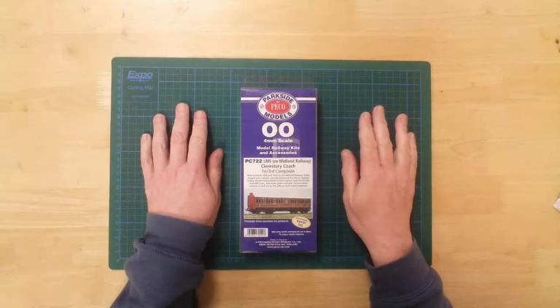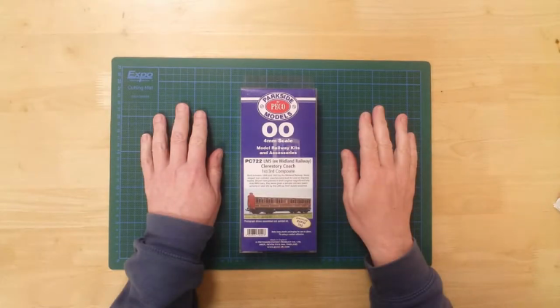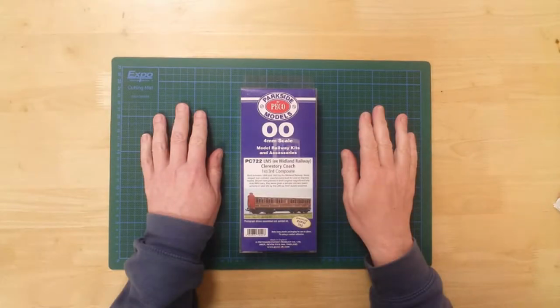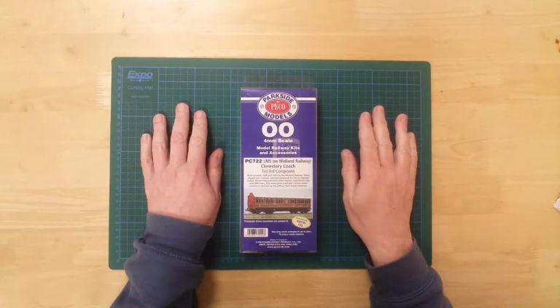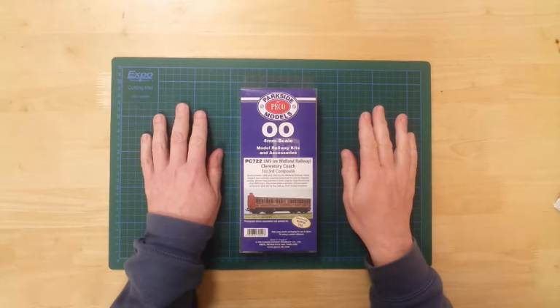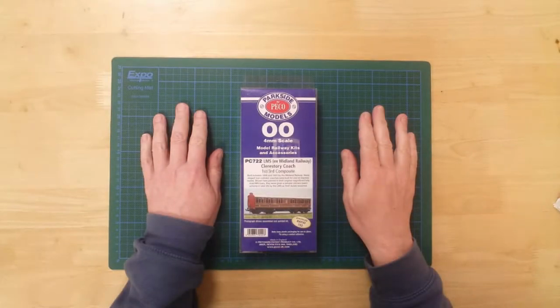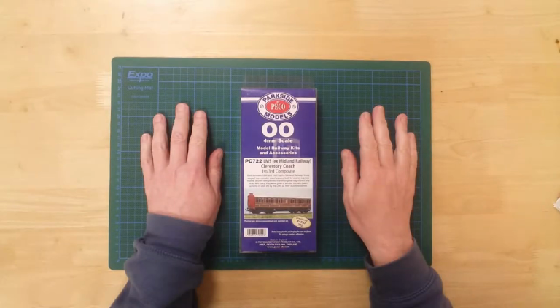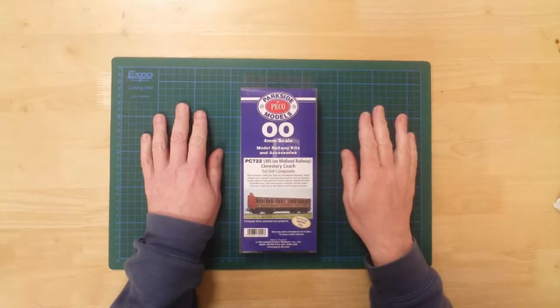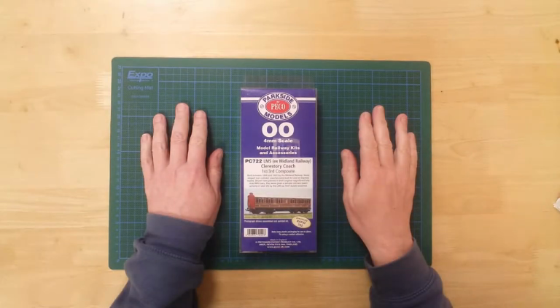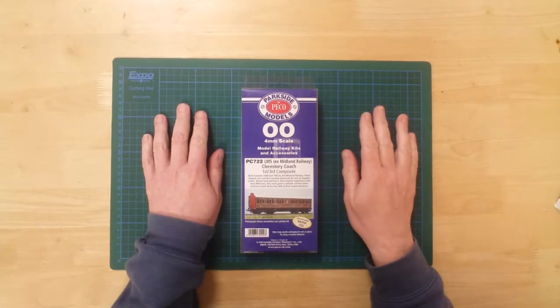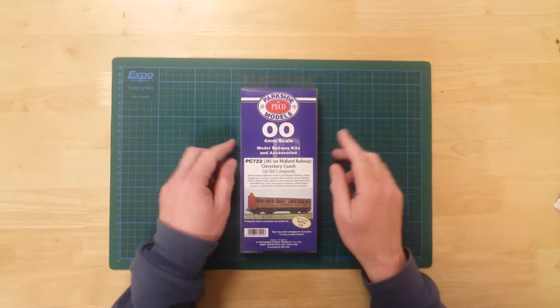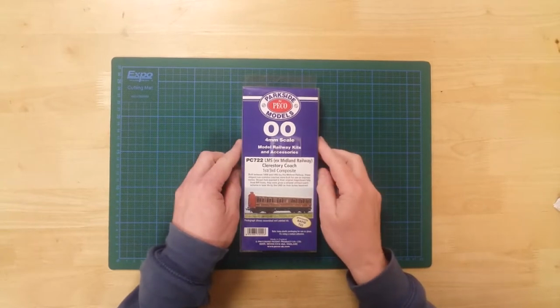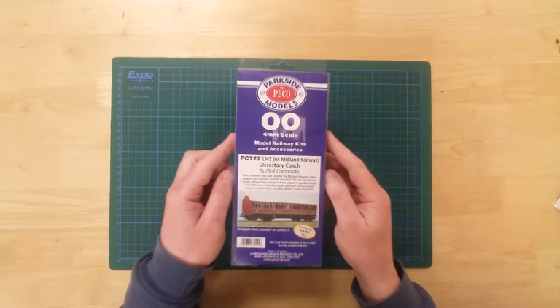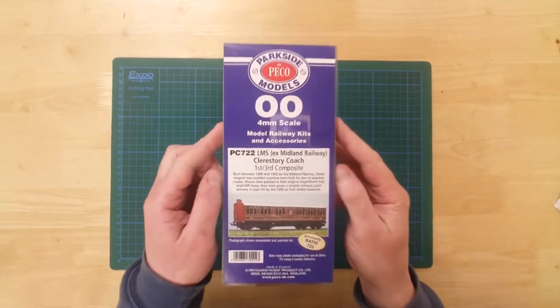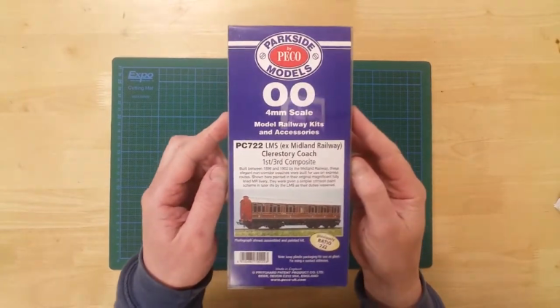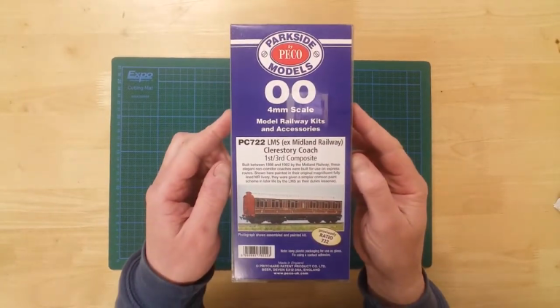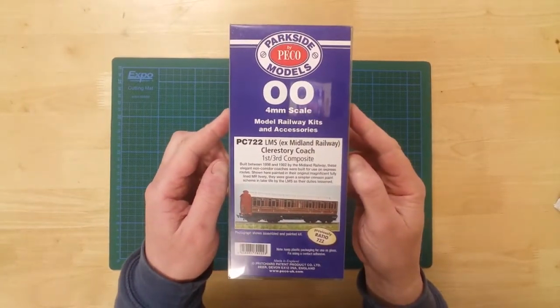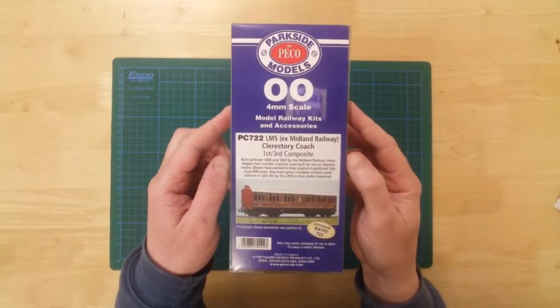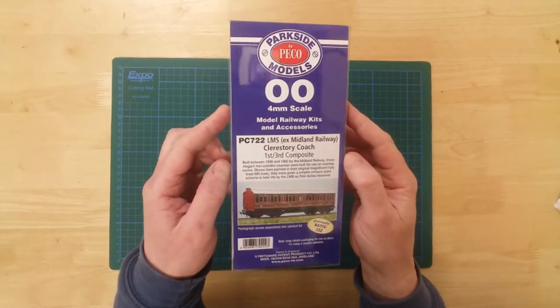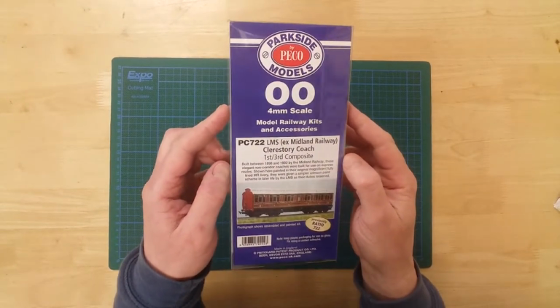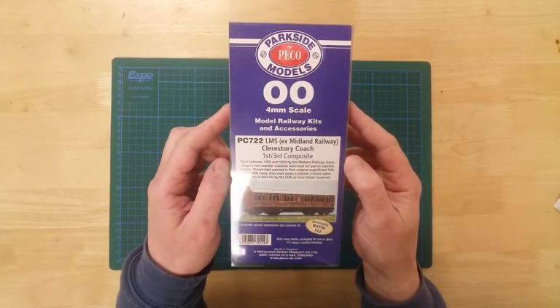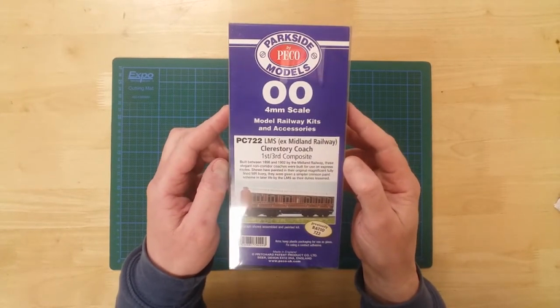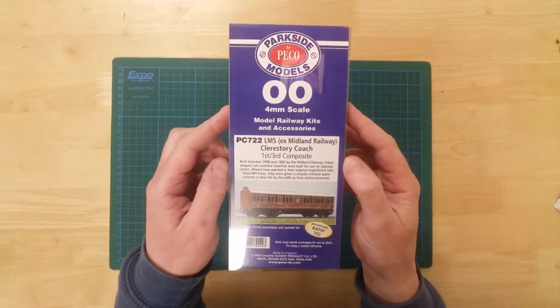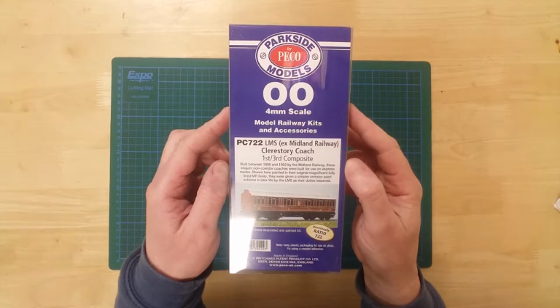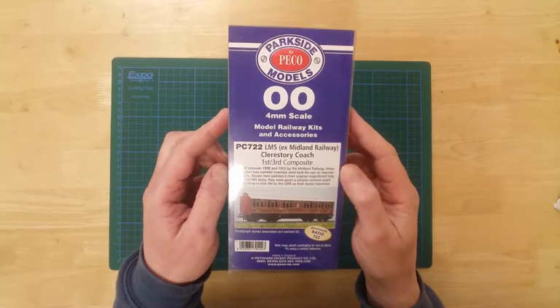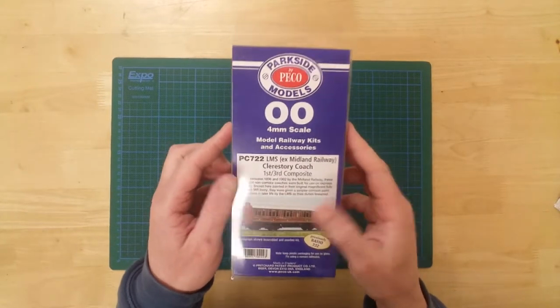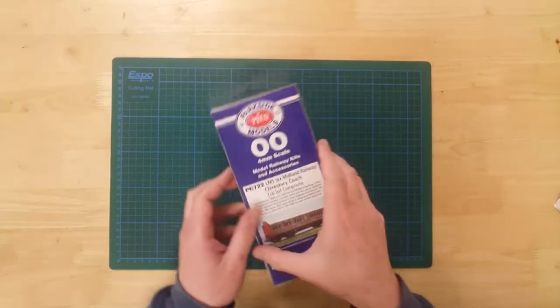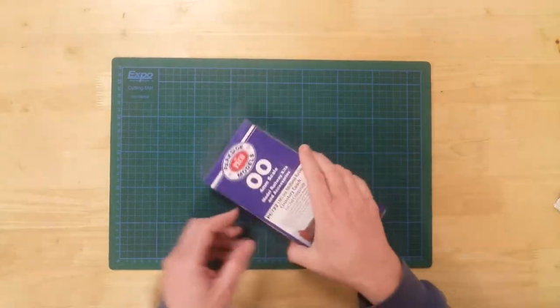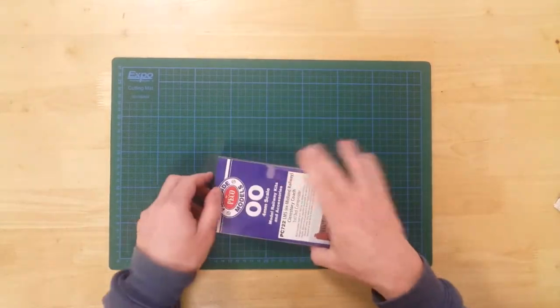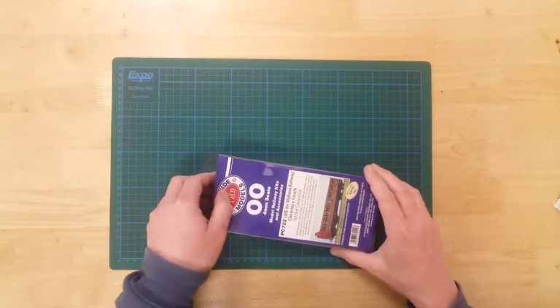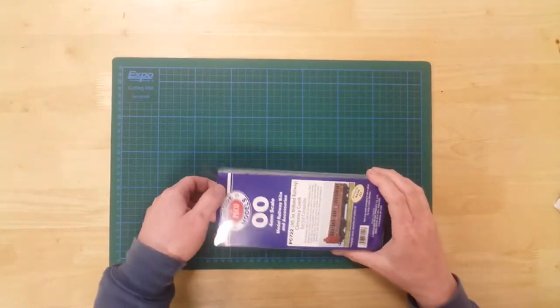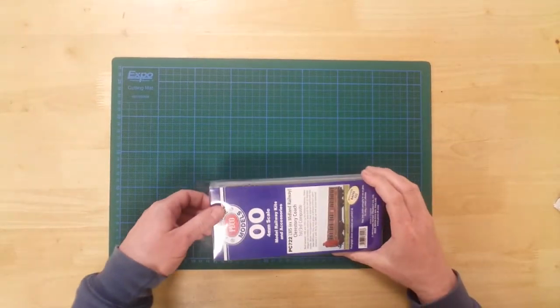This is a model of an LMS Midland Railway 1st 3rd Composite Clerestory Coach by Parkside Models in double-O gauge. It is a plastic kit that requires assembly and painting.